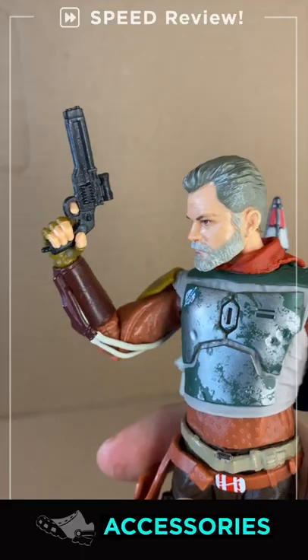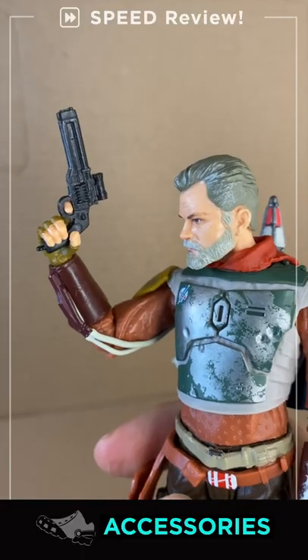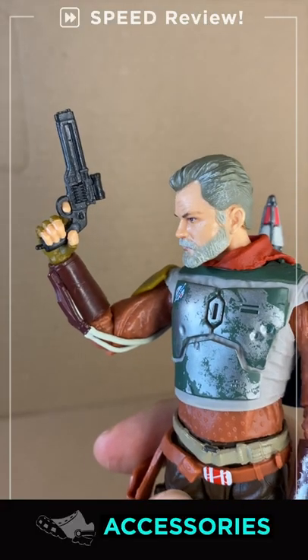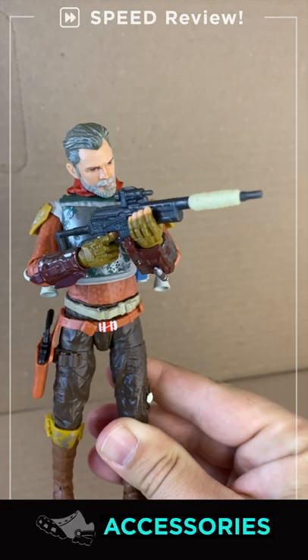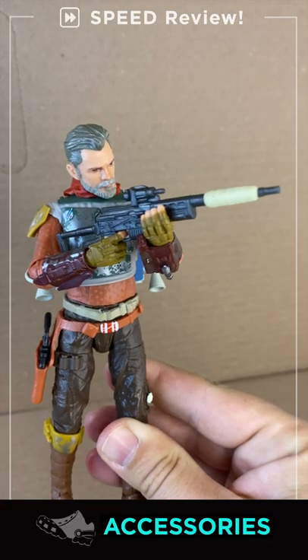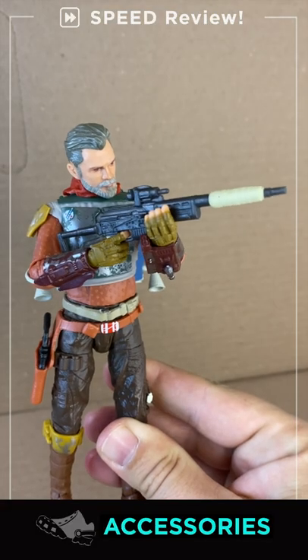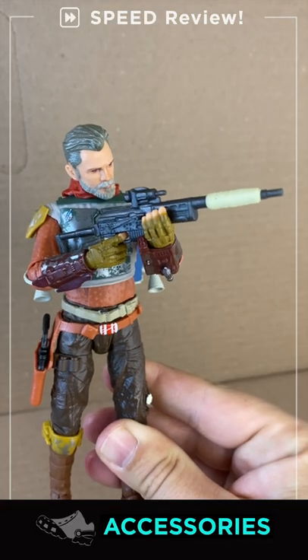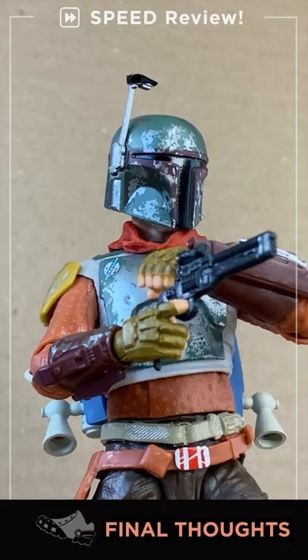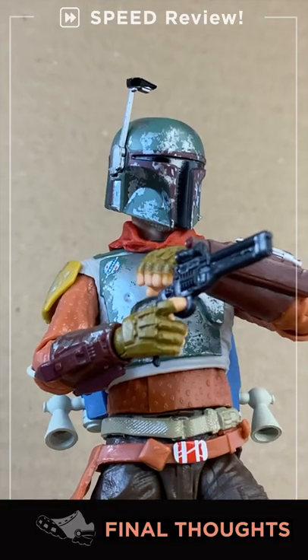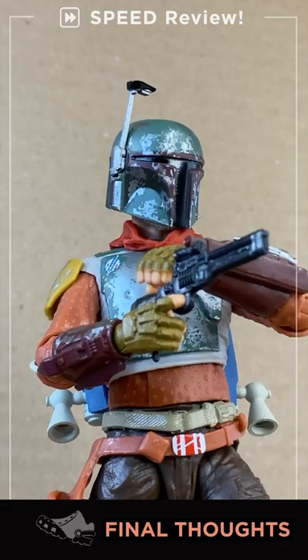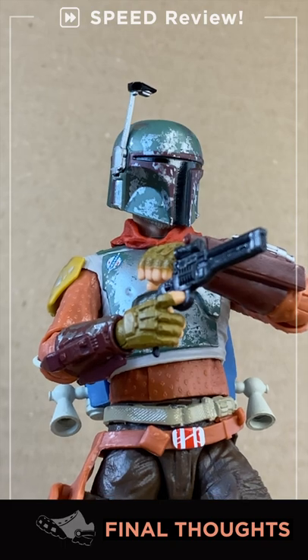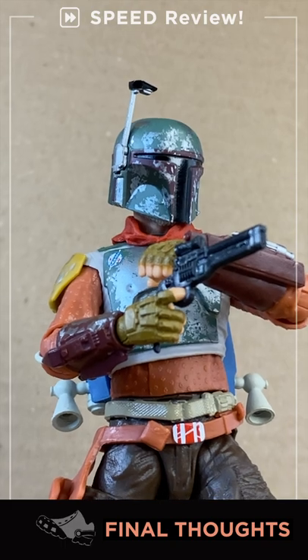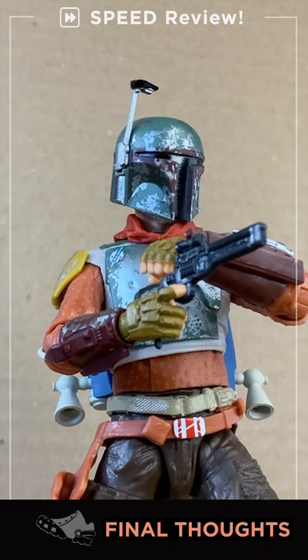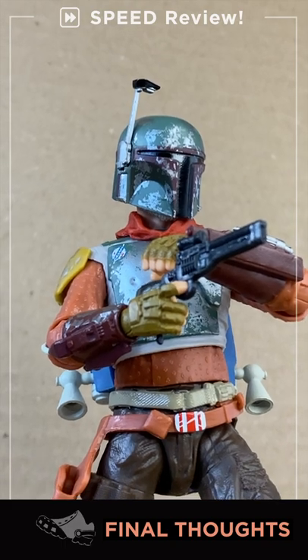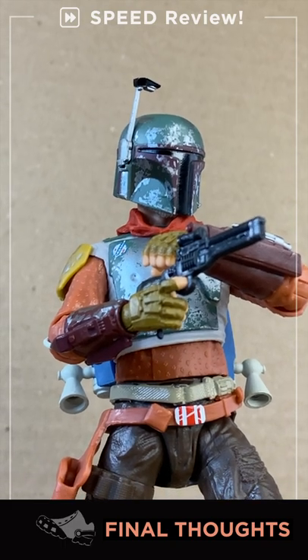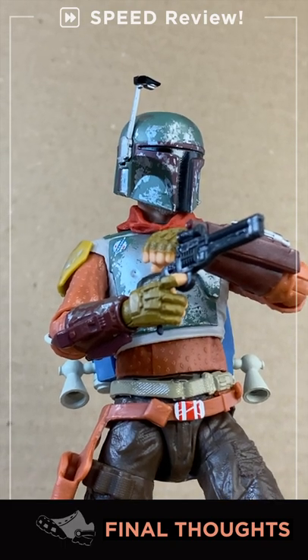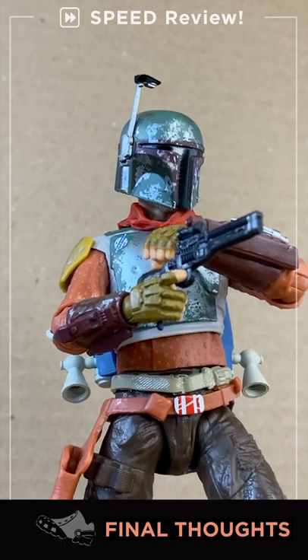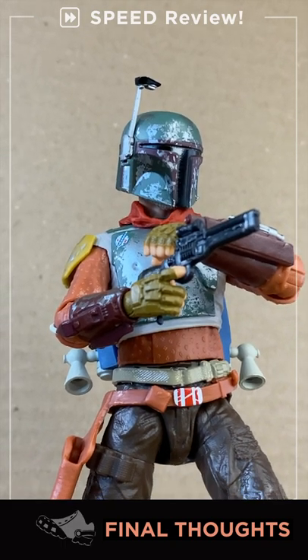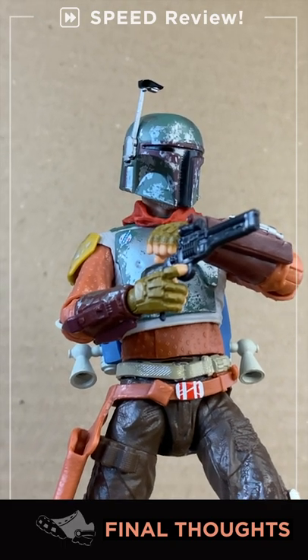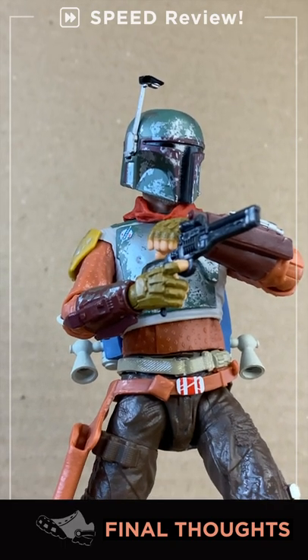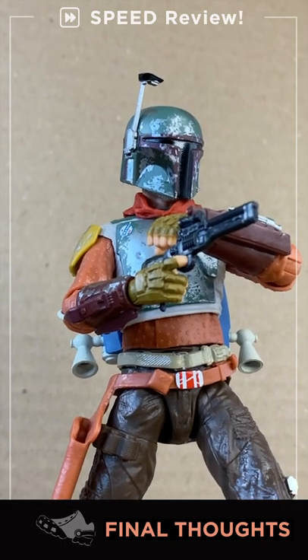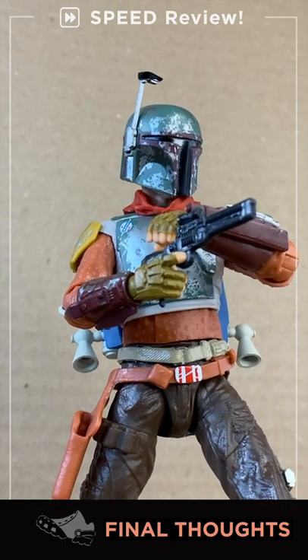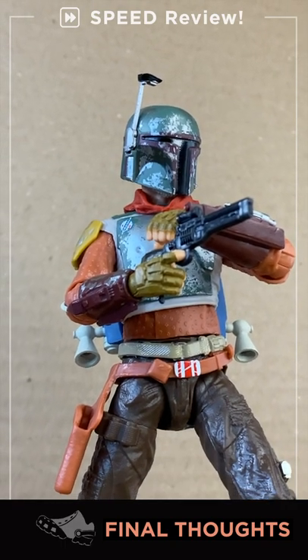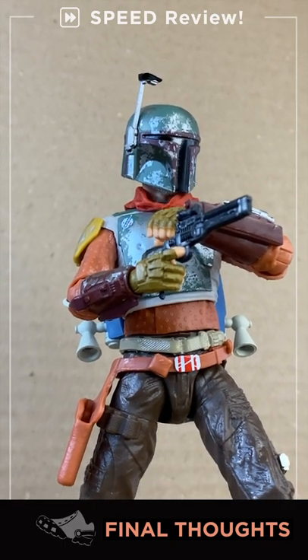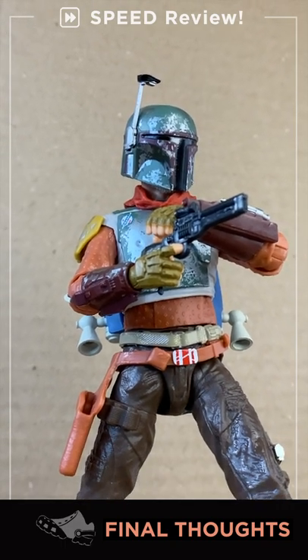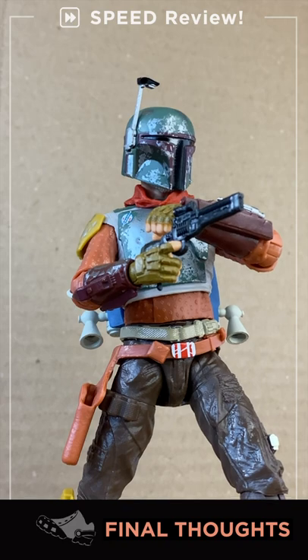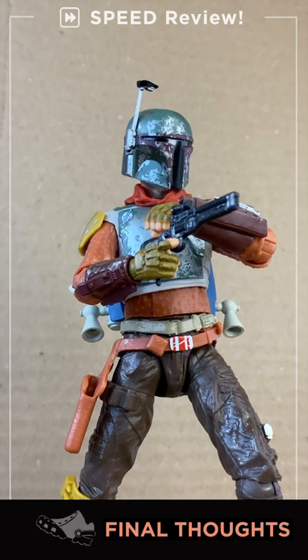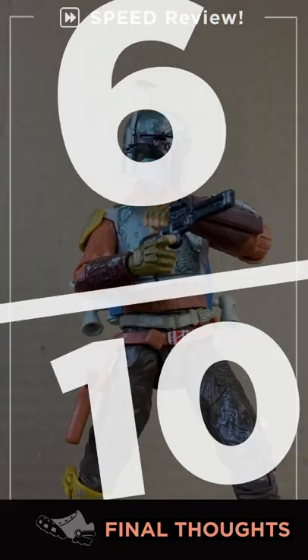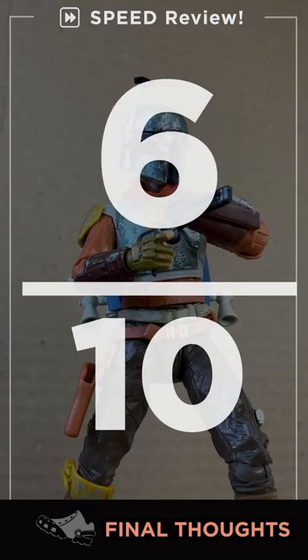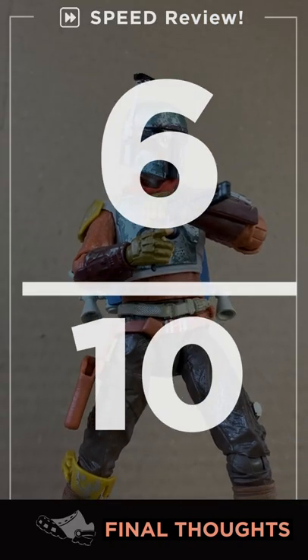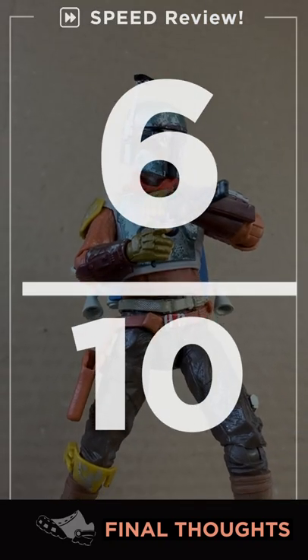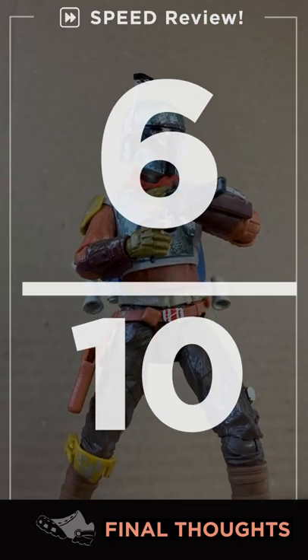Accessories: he comes with a space revolver and a space M4. This has the beginnings of a fantastic basic figure, but they cut every corner imaginable — reused parts, no paint. 6 out of 10.